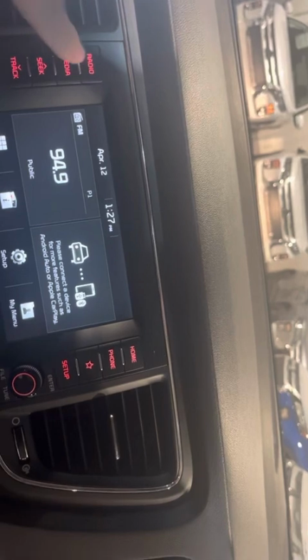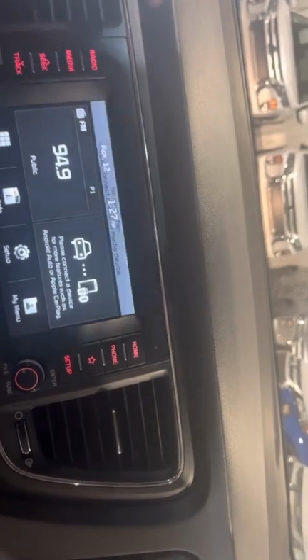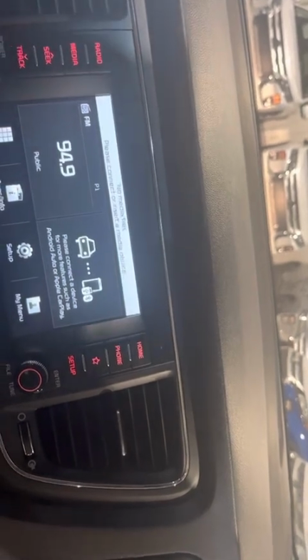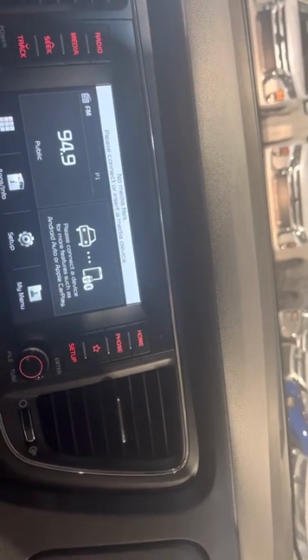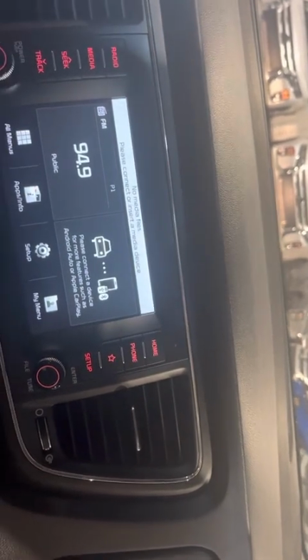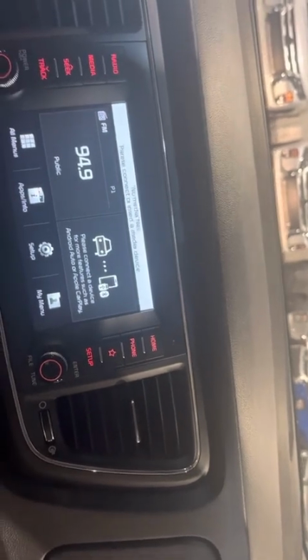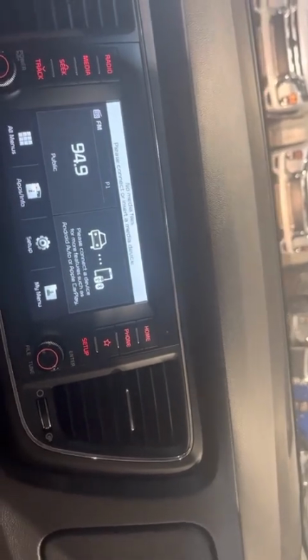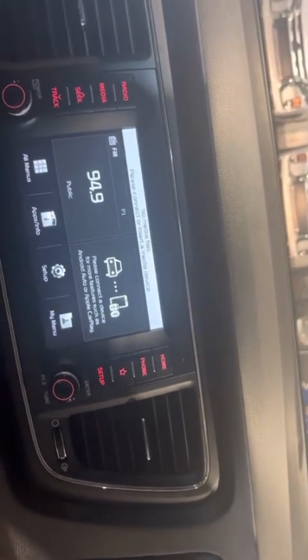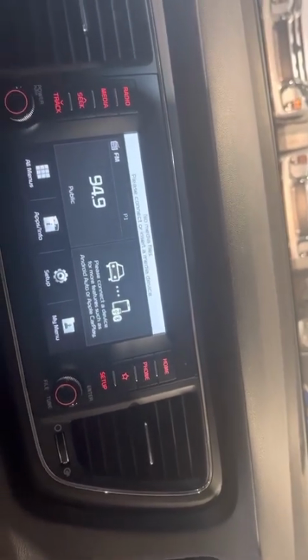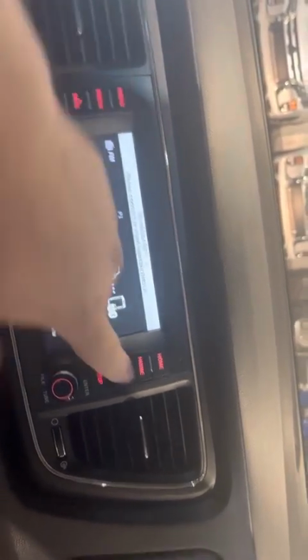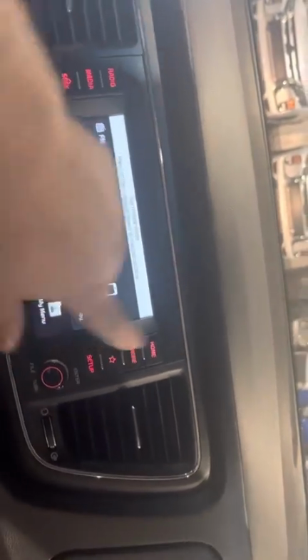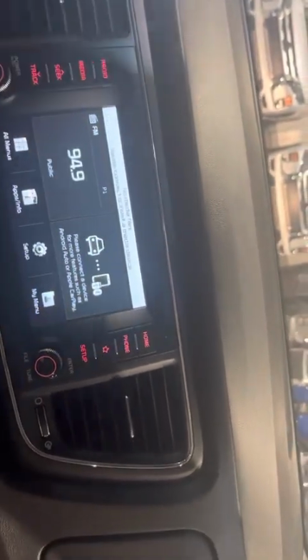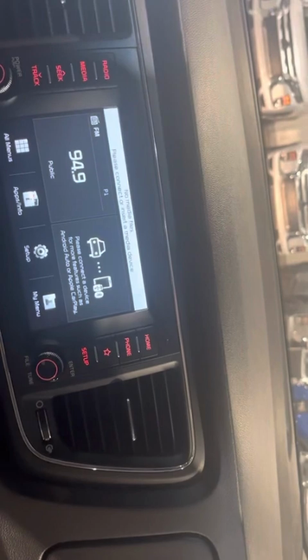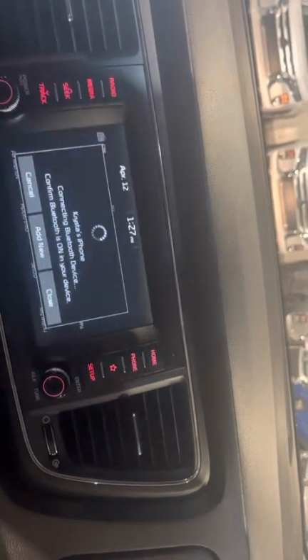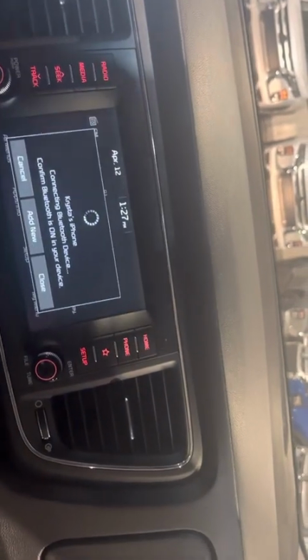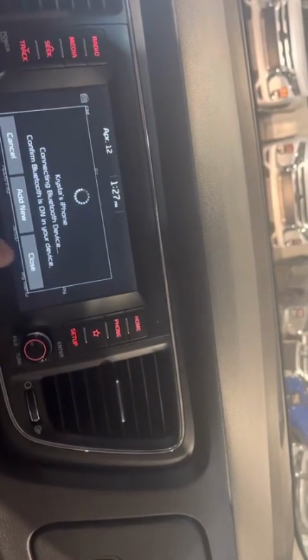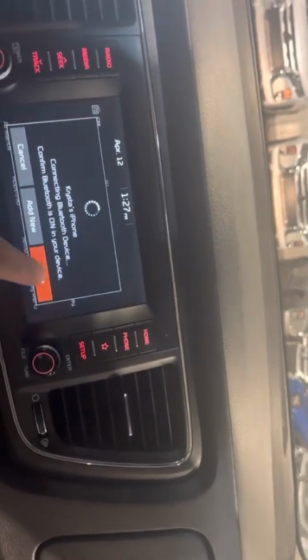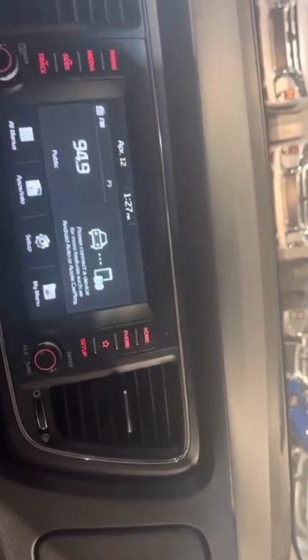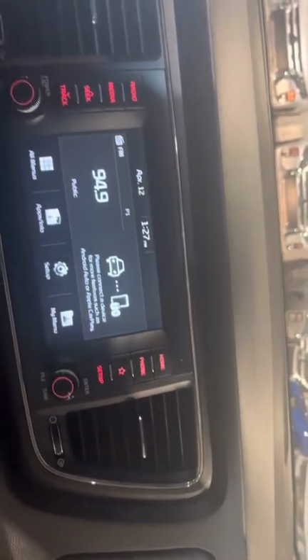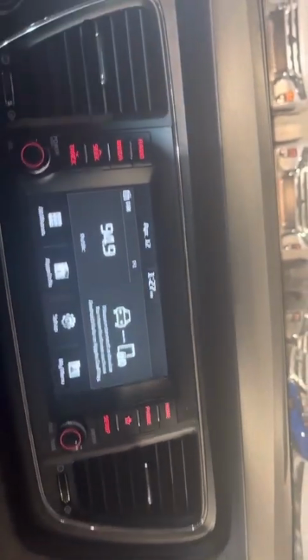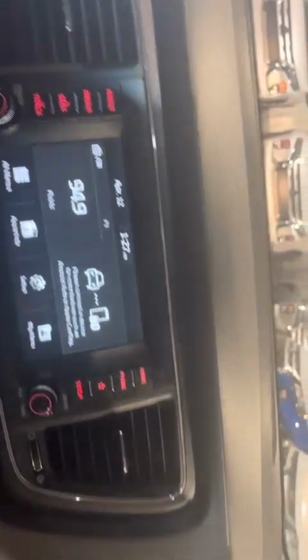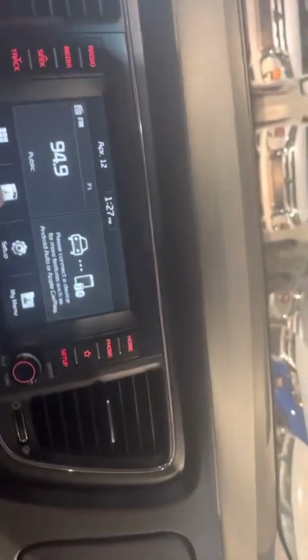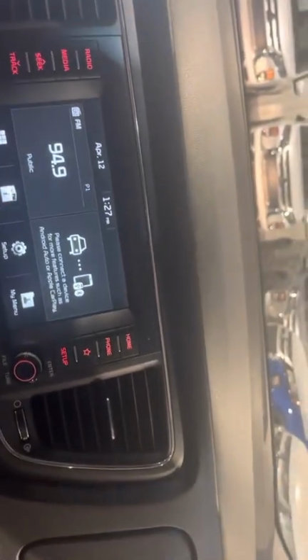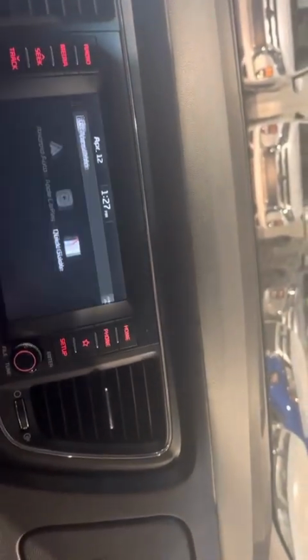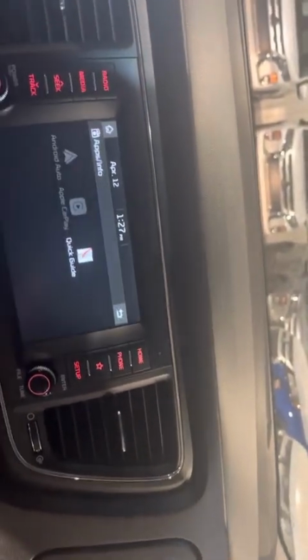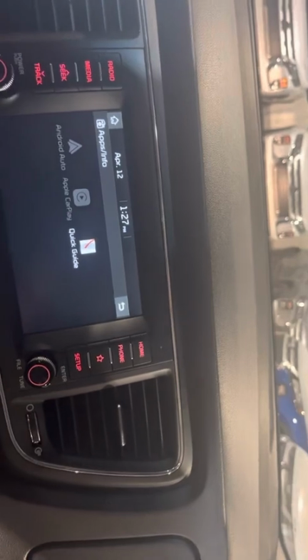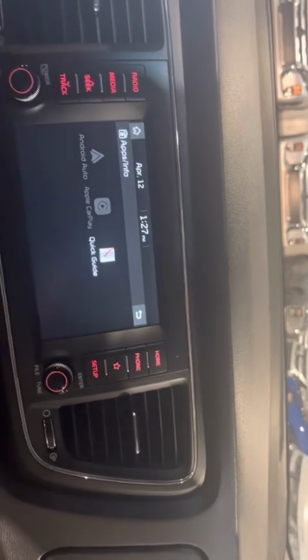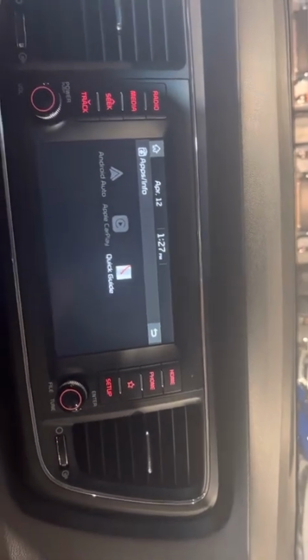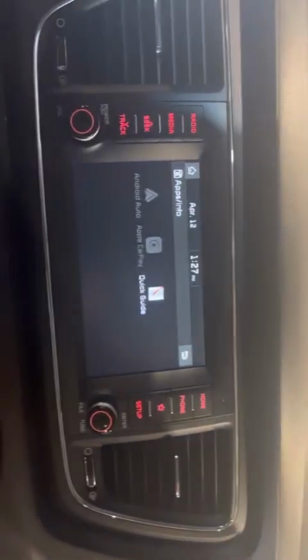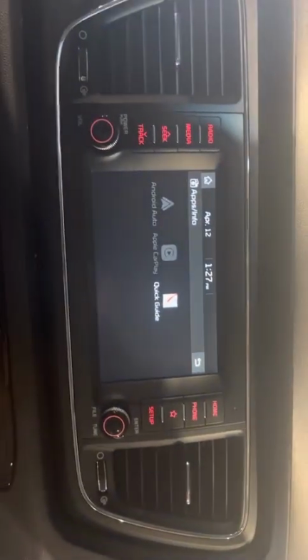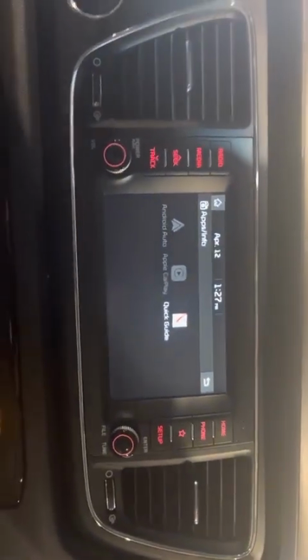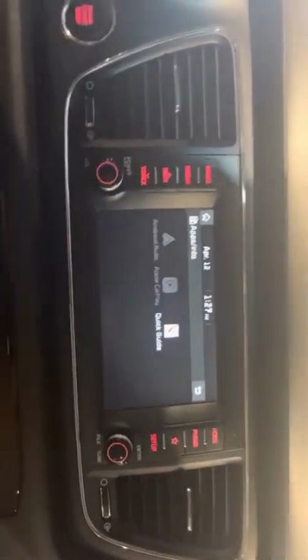The touchscreen has your media, audio, and radio. You can connect your phone to it with the Bluetooth audio, and there are also many more apps with your Android Auto and Apple CarPlay on this vehicle.